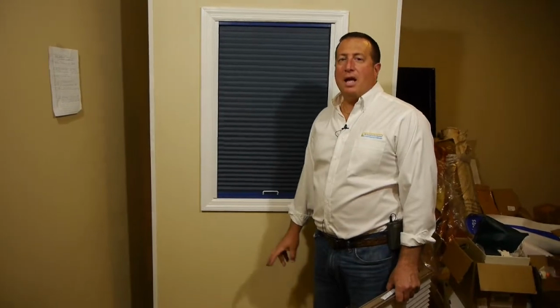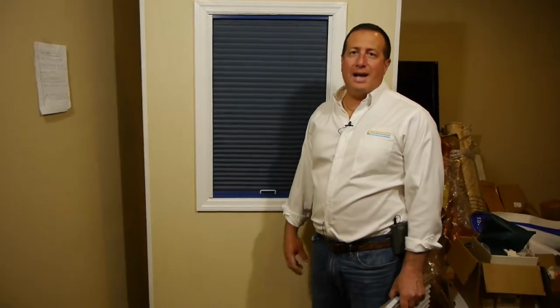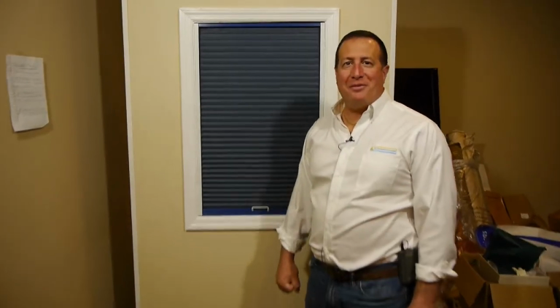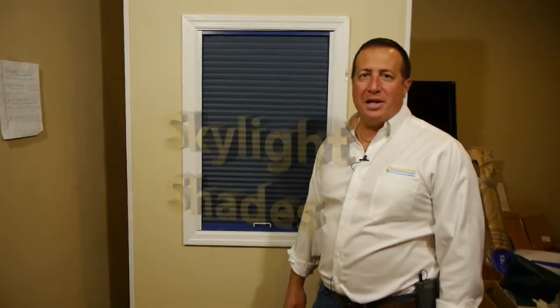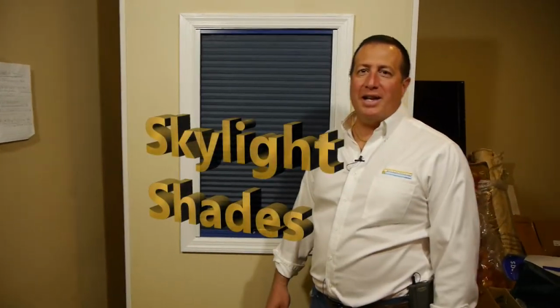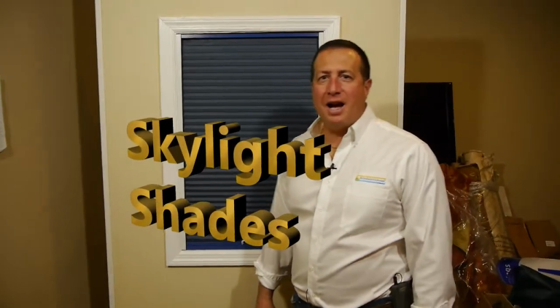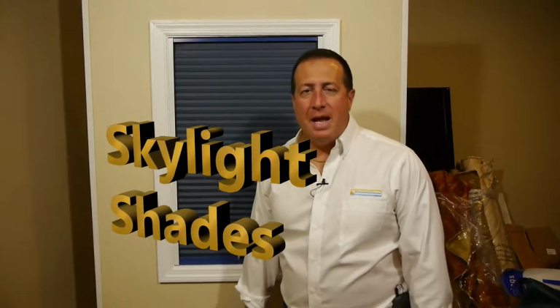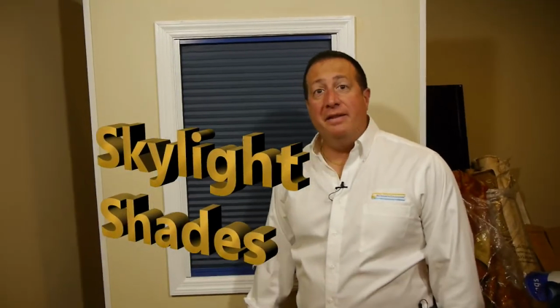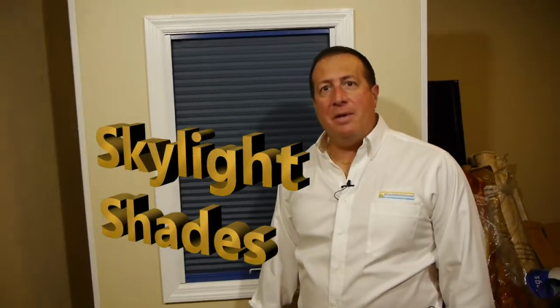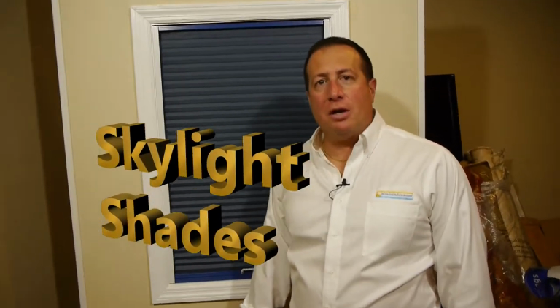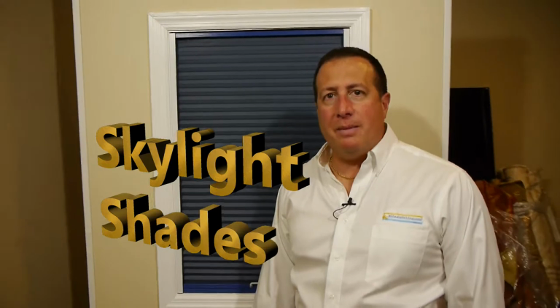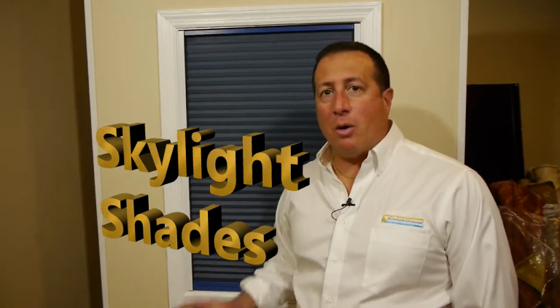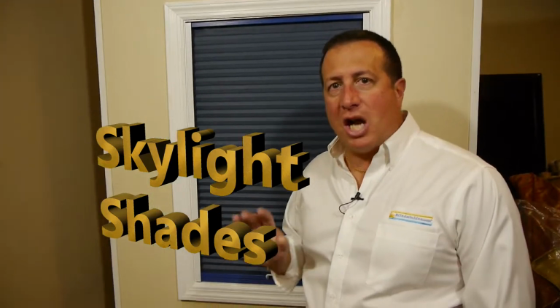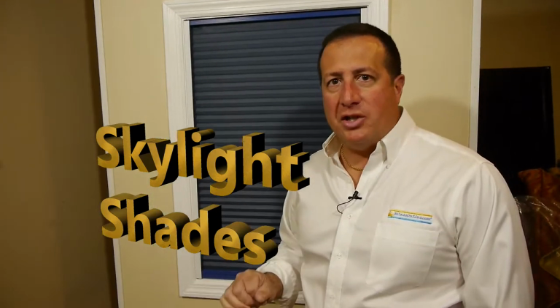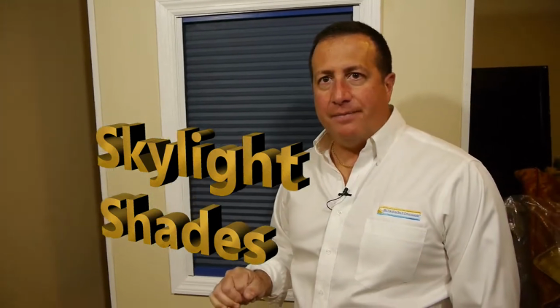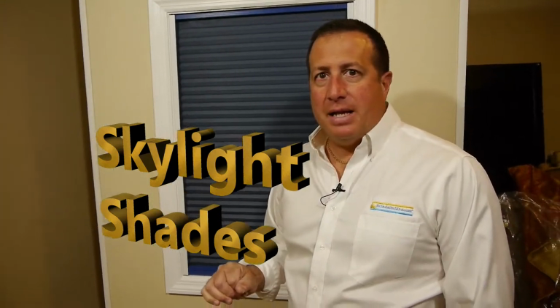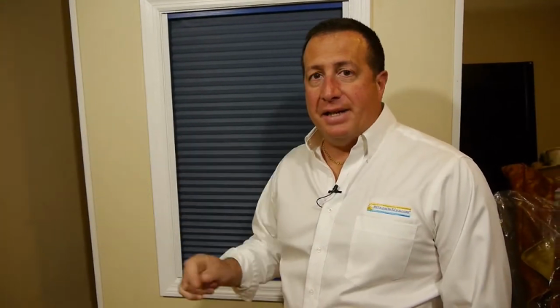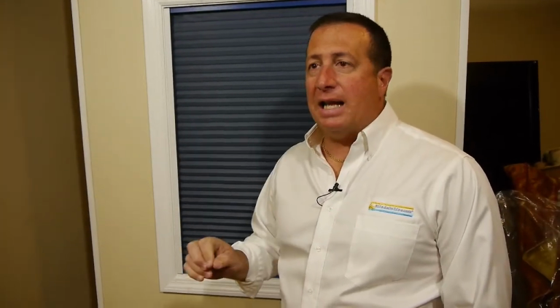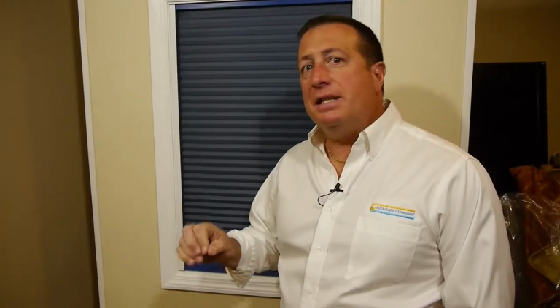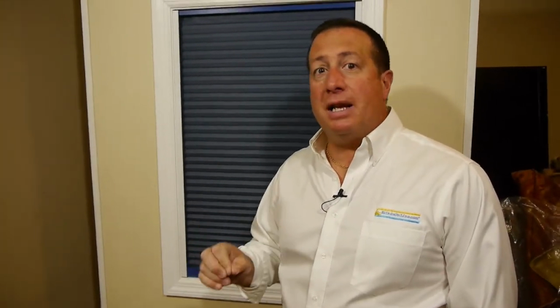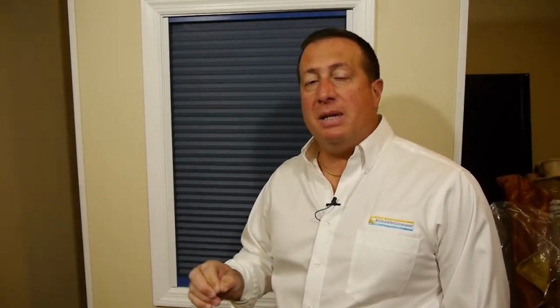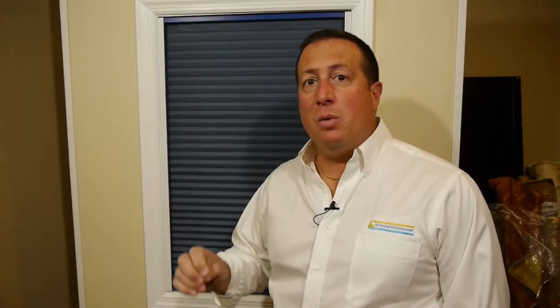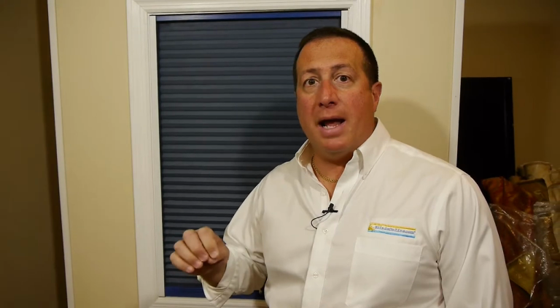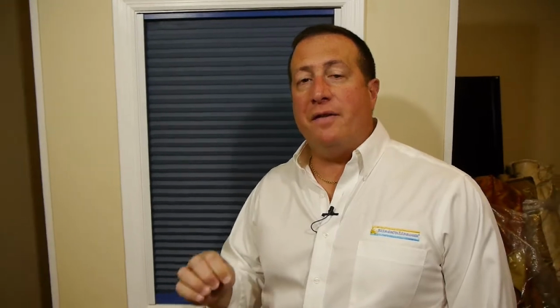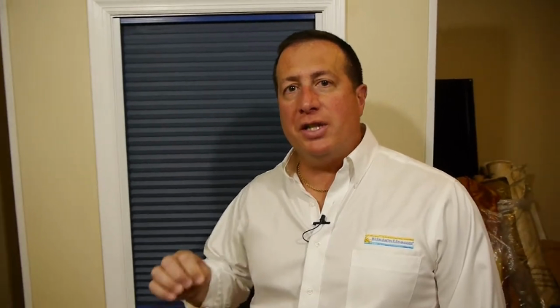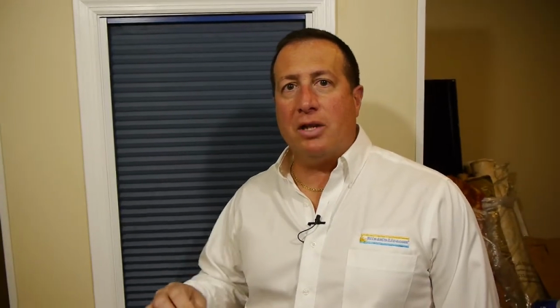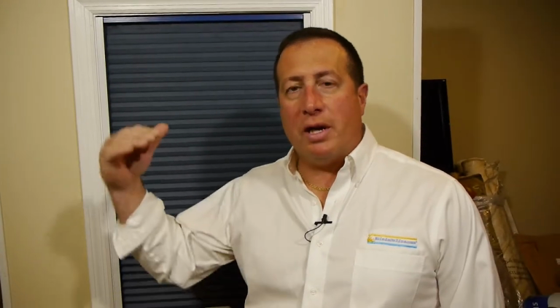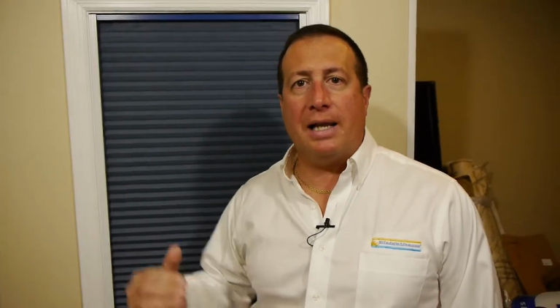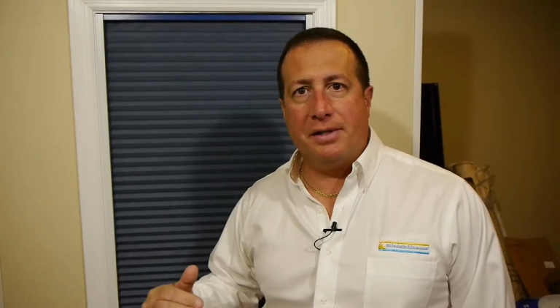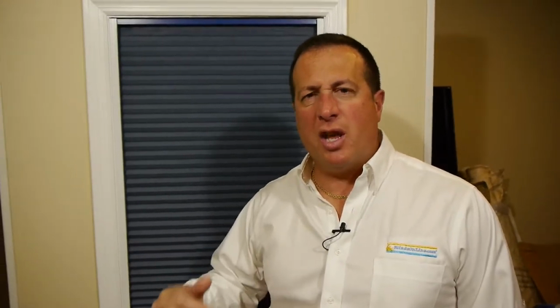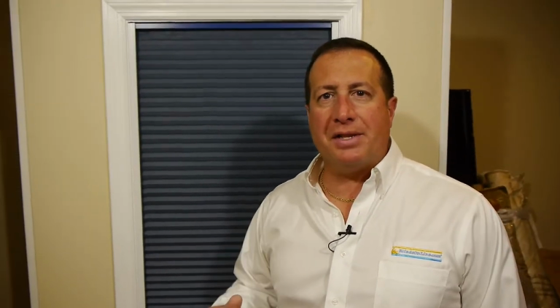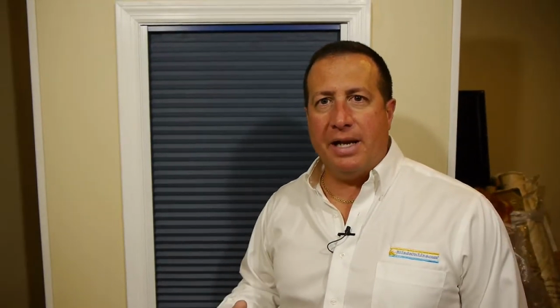Hey guys, it's Mike from BlindsOnline.com and today I'm here to talk a little bit about our skylight shade. It is skylight season, which means we want energy efficiency and light control in our skylights, especially on those hot summer days.